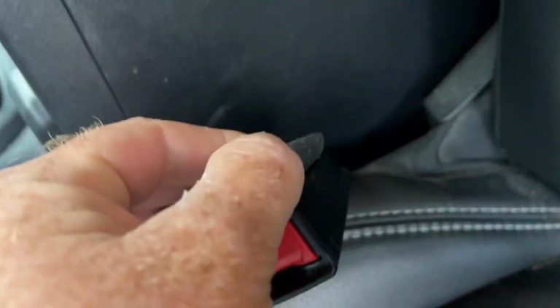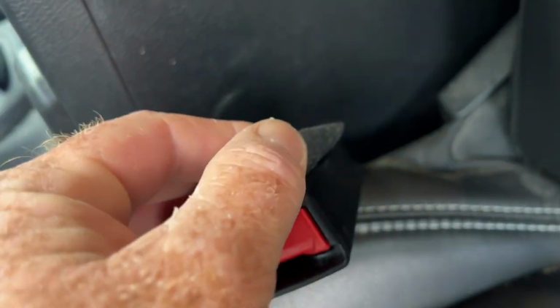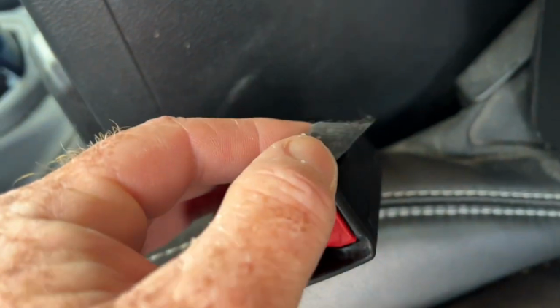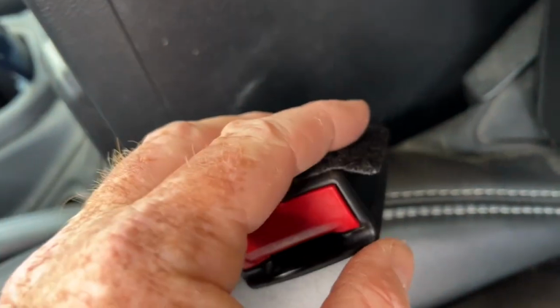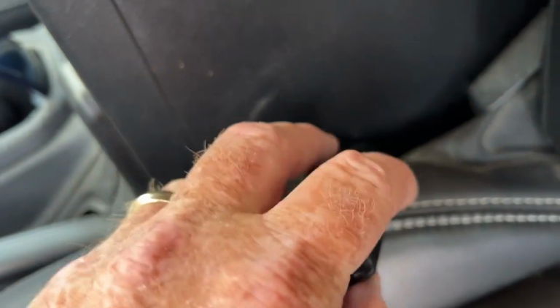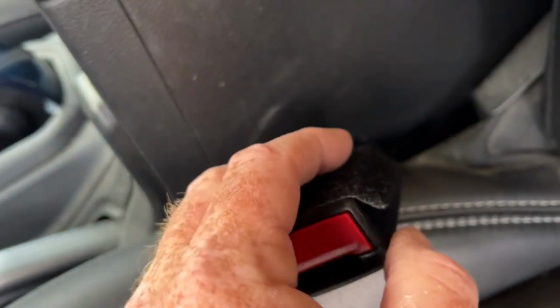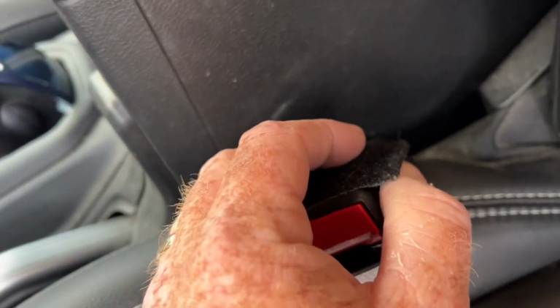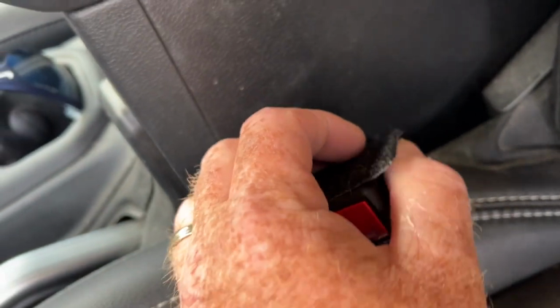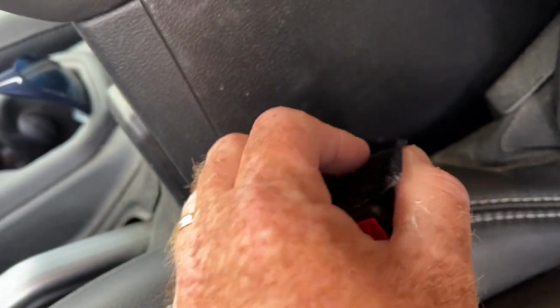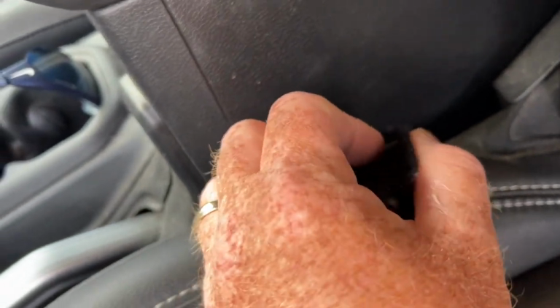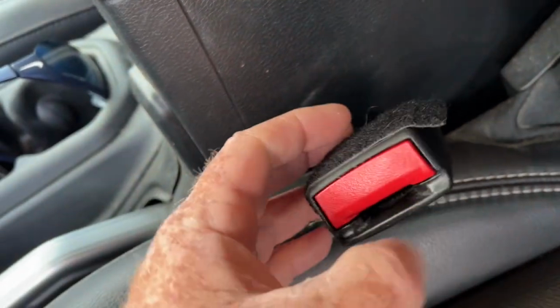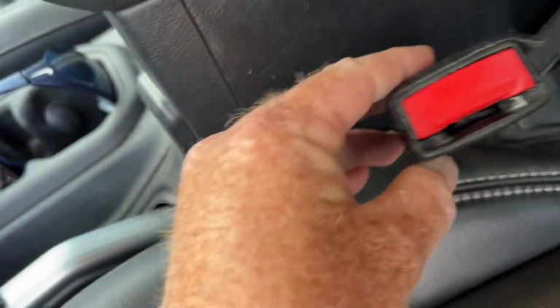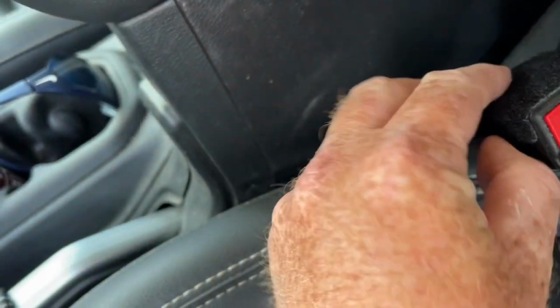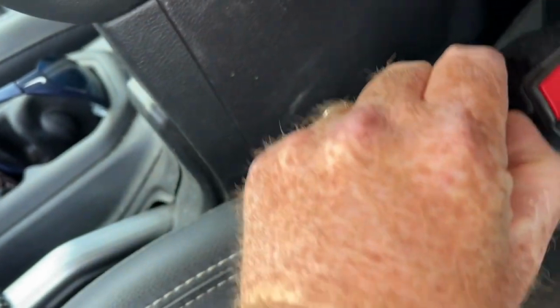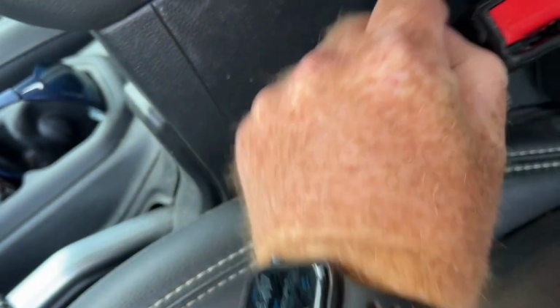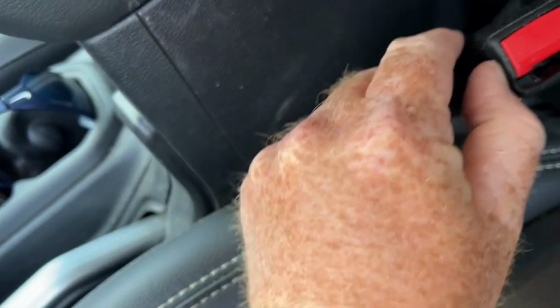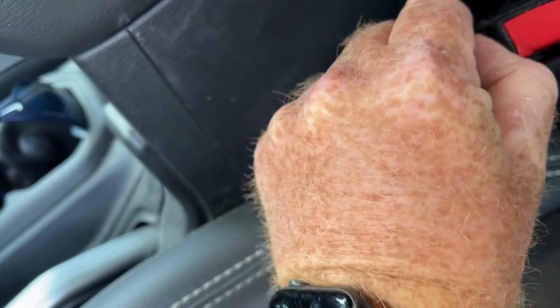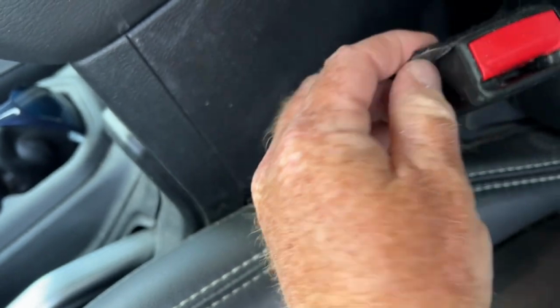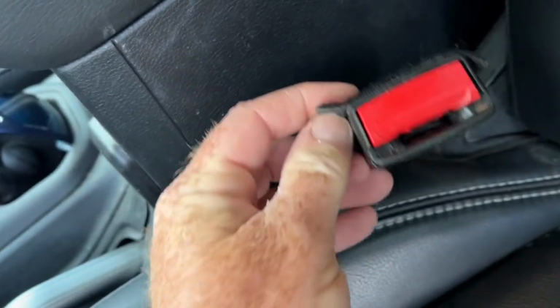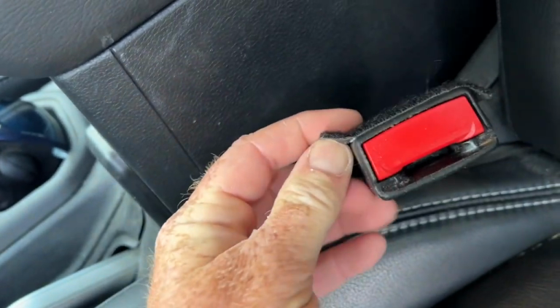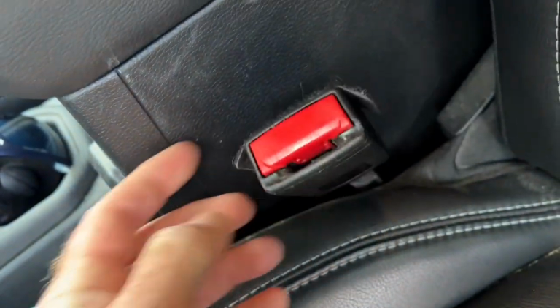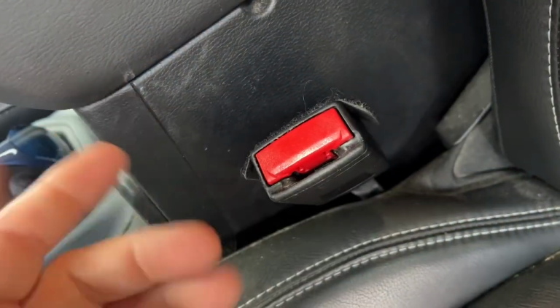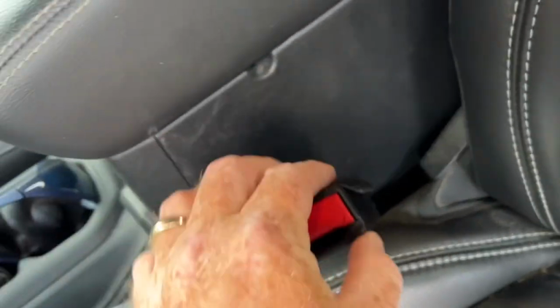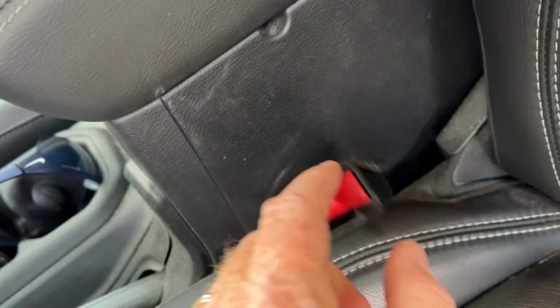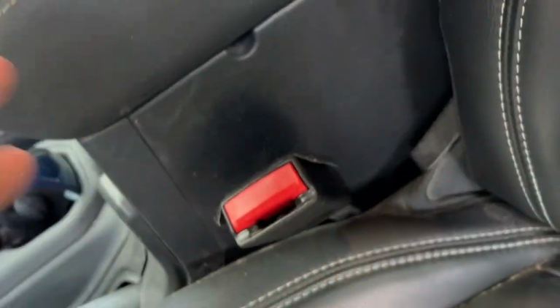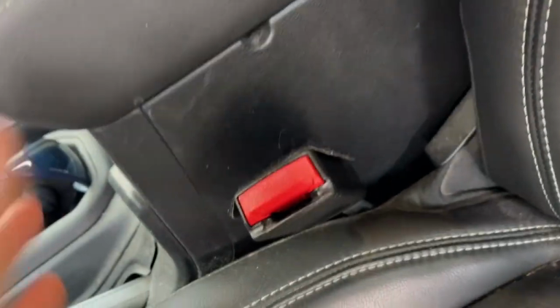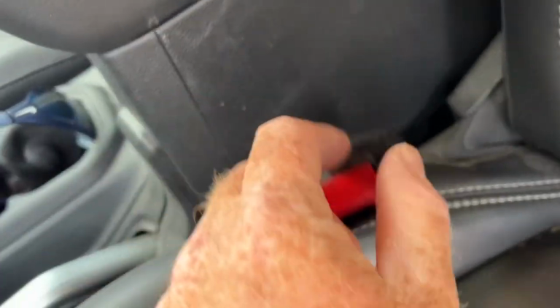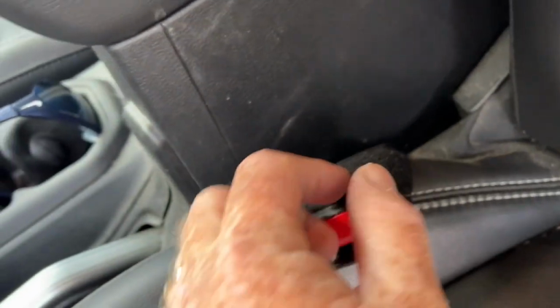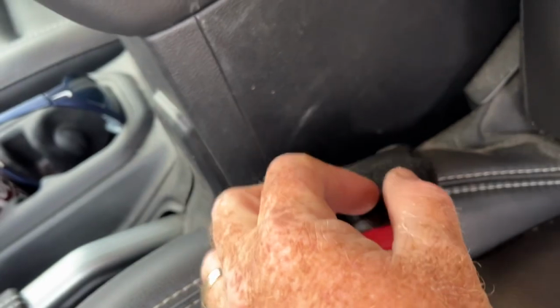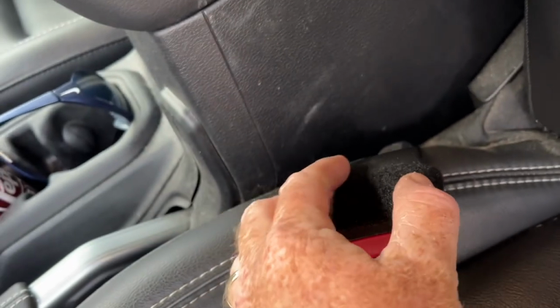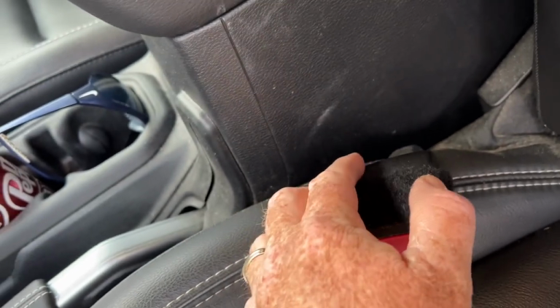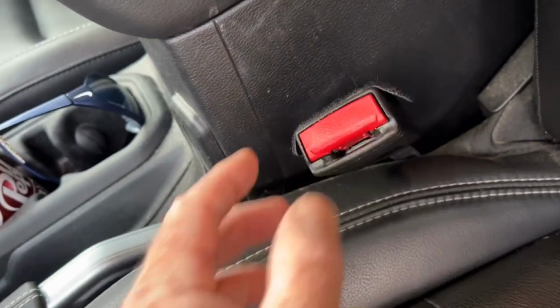They did this wrap-around-the-corner thing, and within a month of ownership, these little flaps peeled up. Sometimes it just makes you wonder.